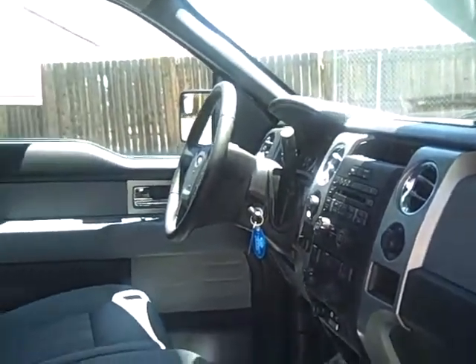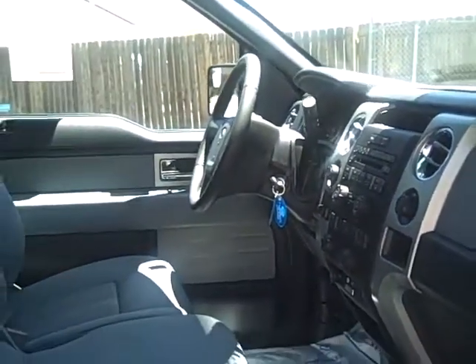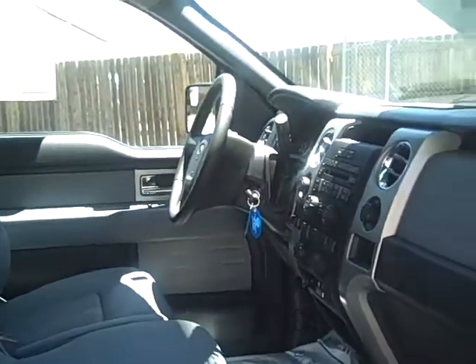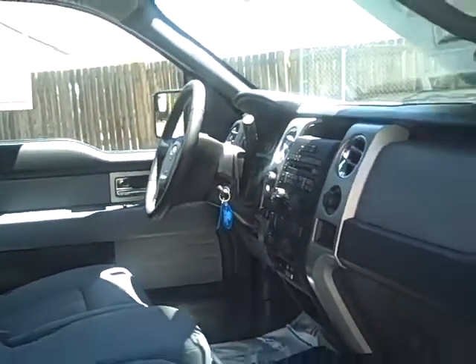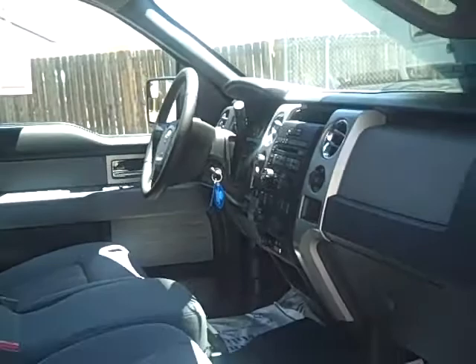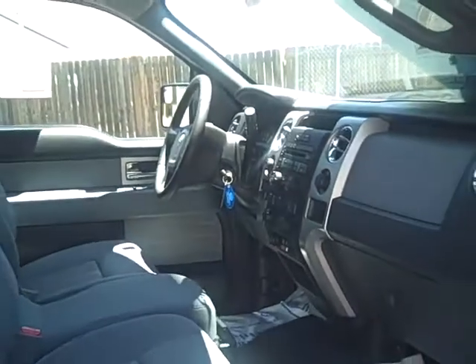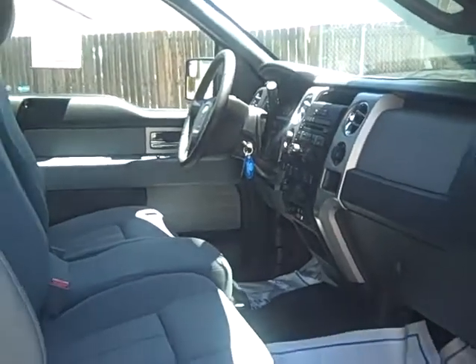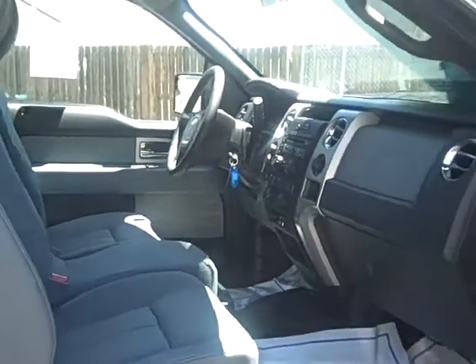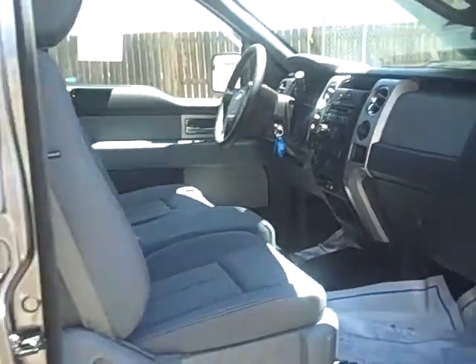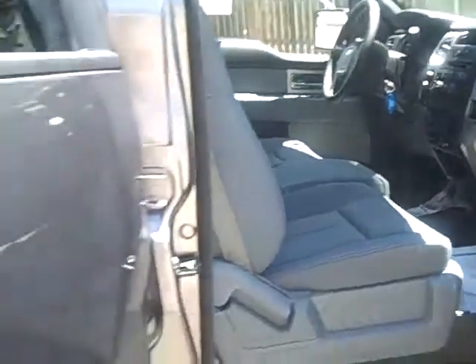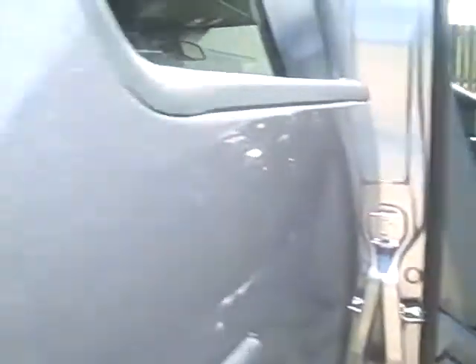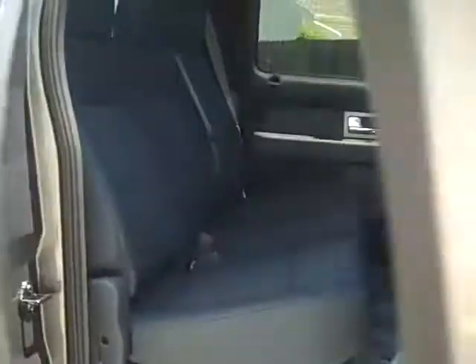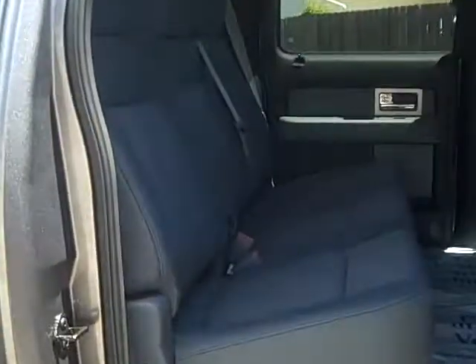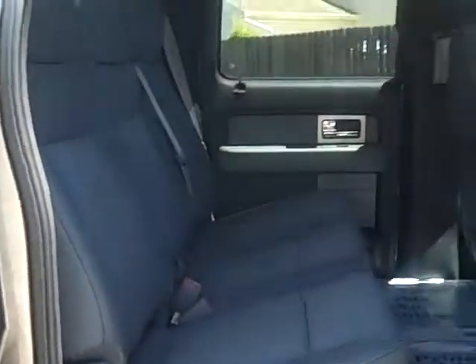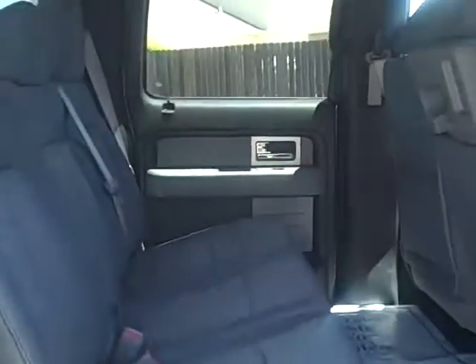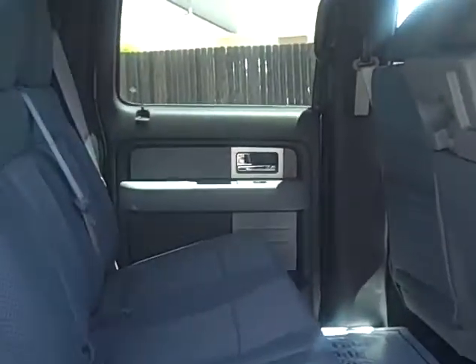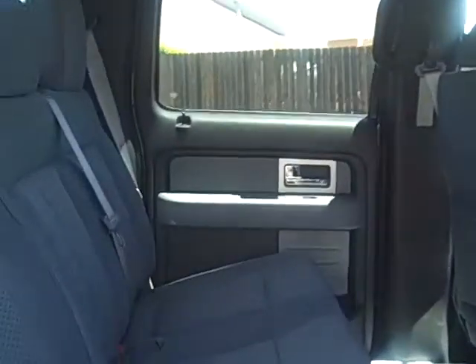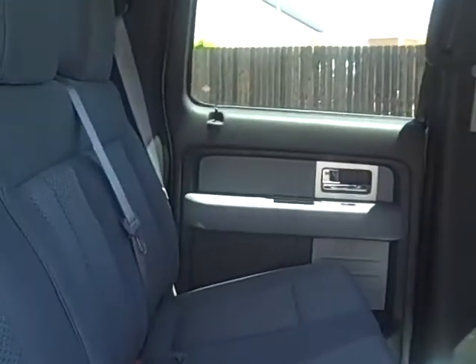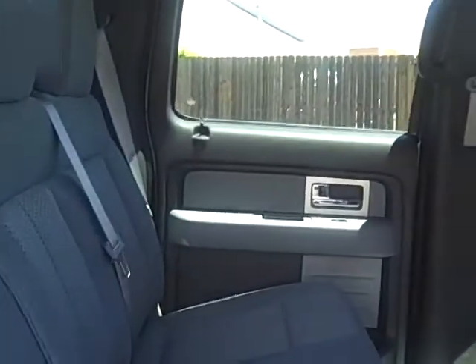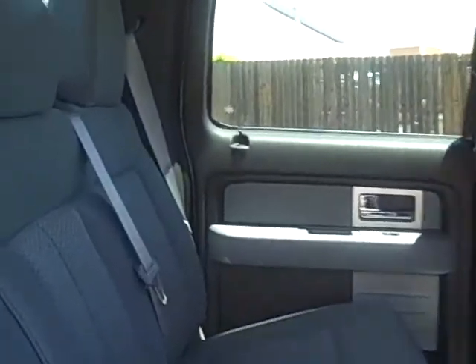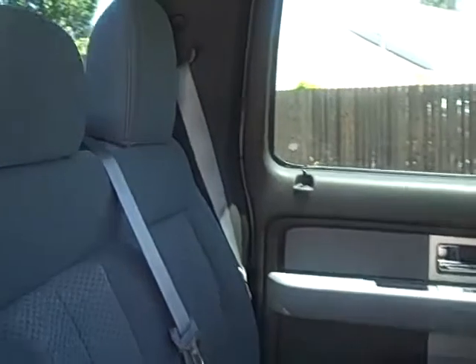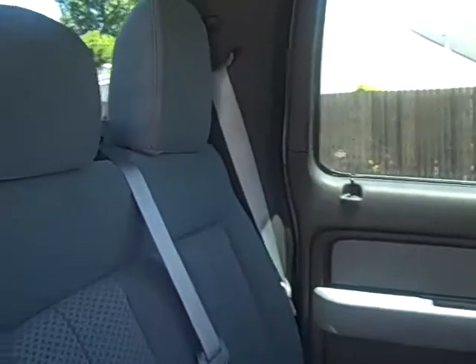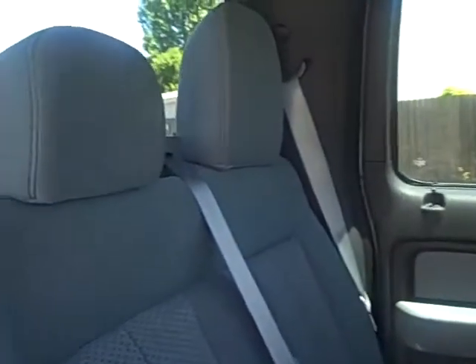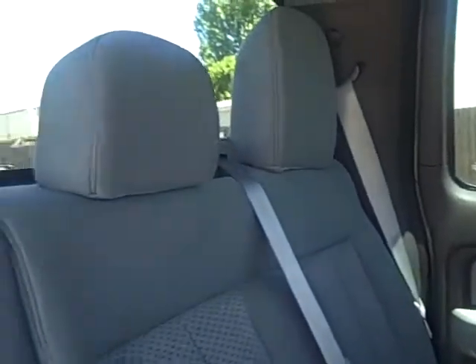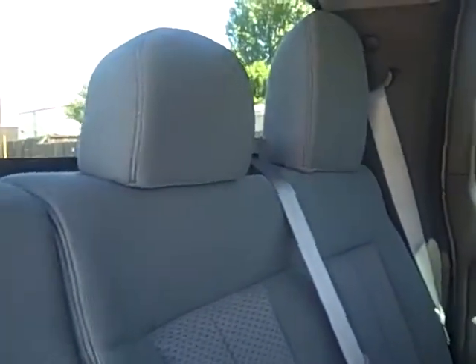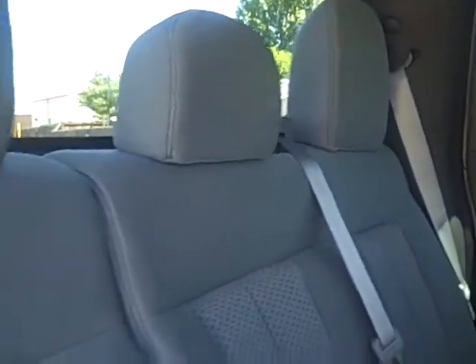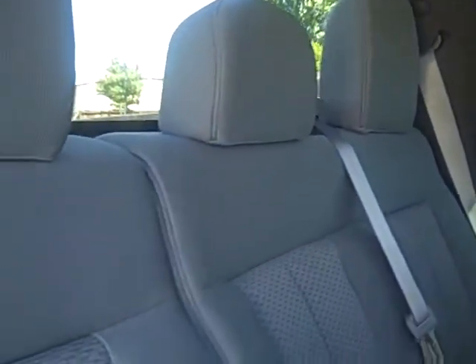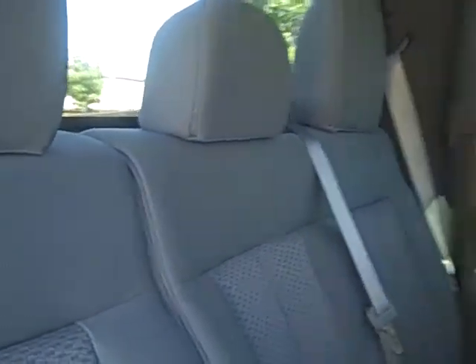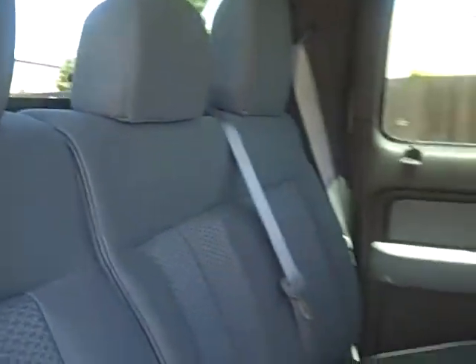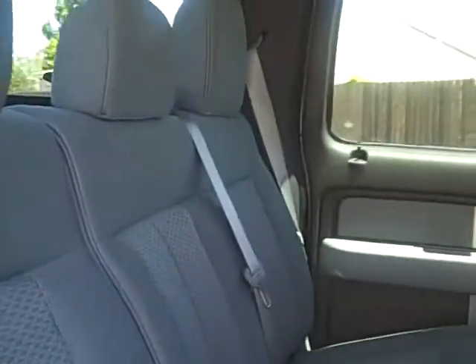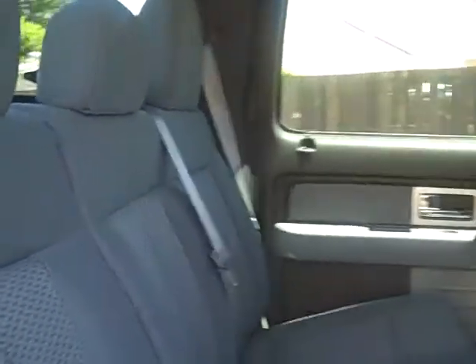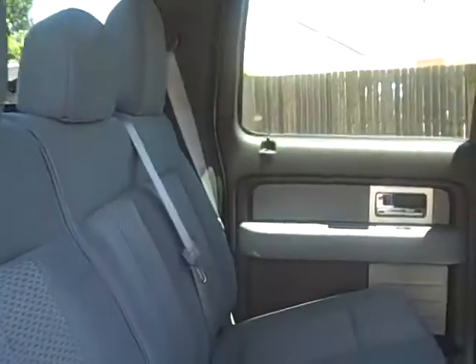We'll take a look at the back seat here. Very nice and roomy, comfortable and bright. It's a beautiful truck.